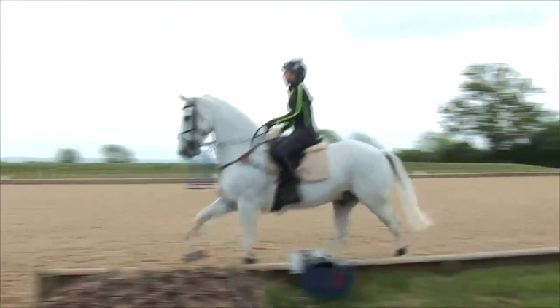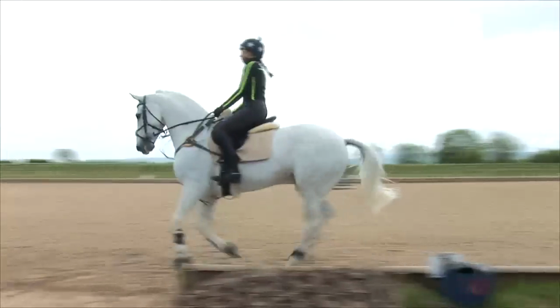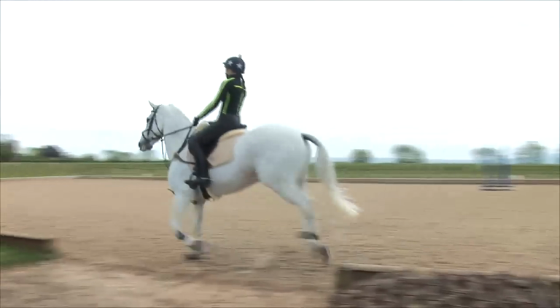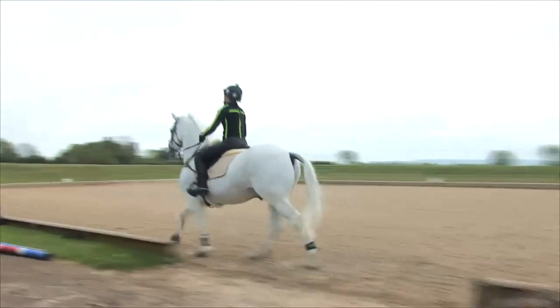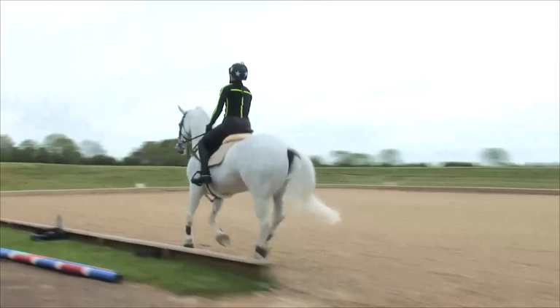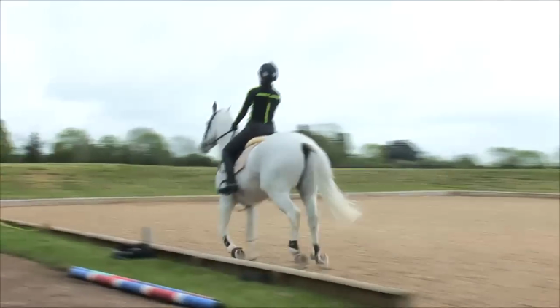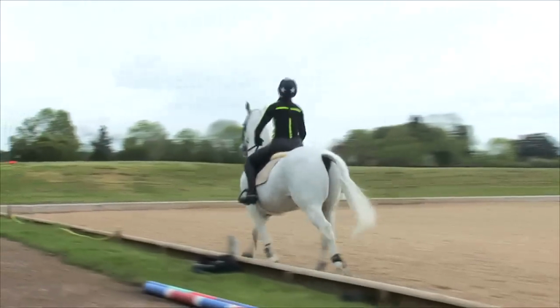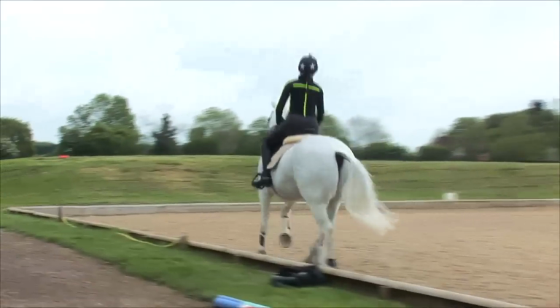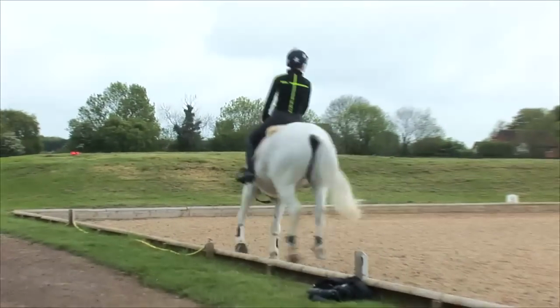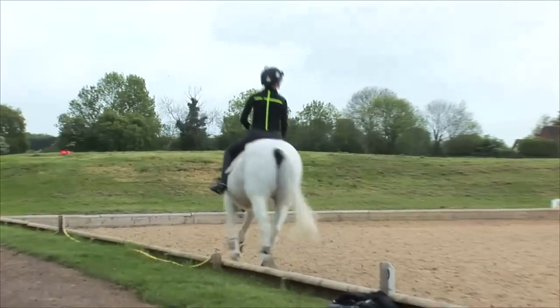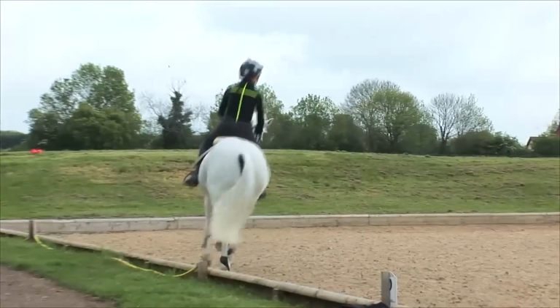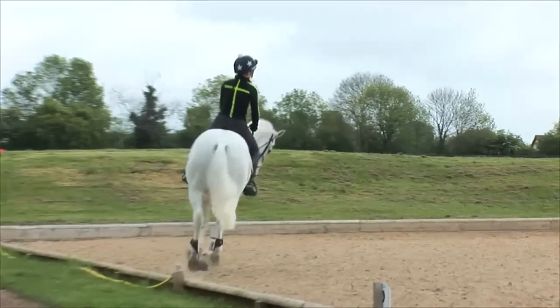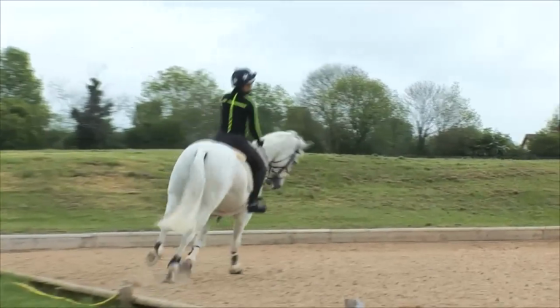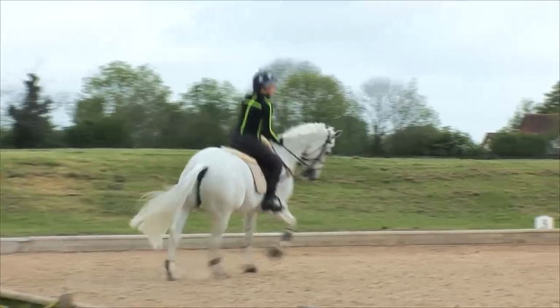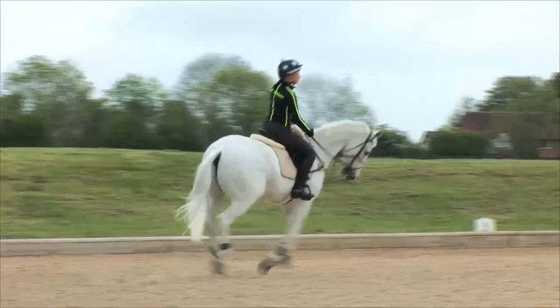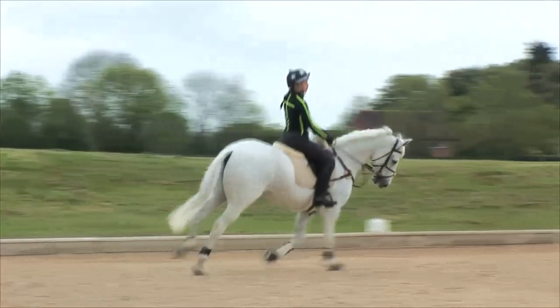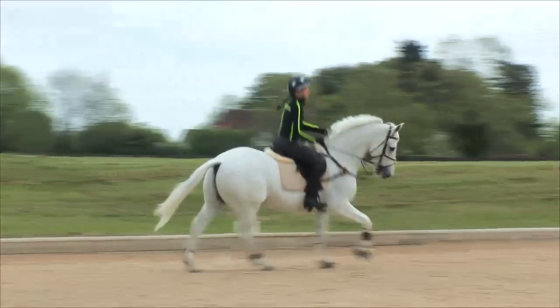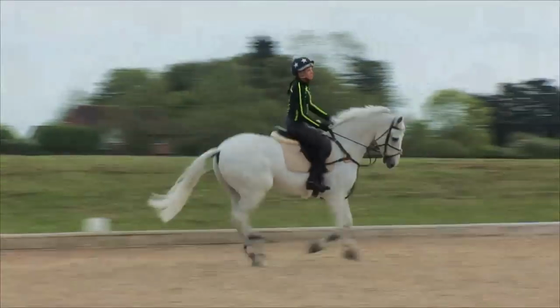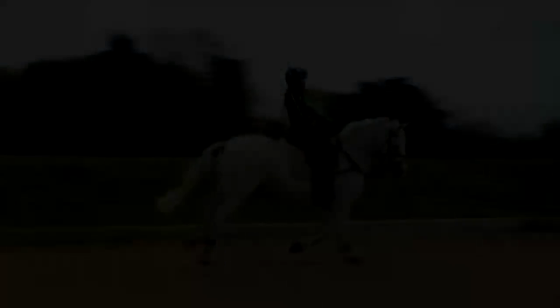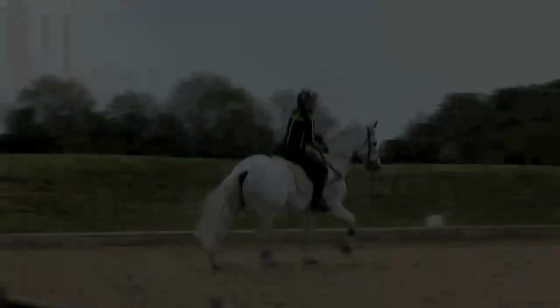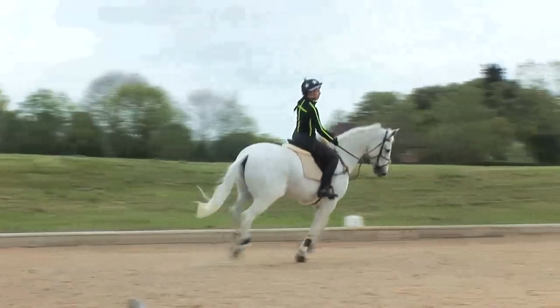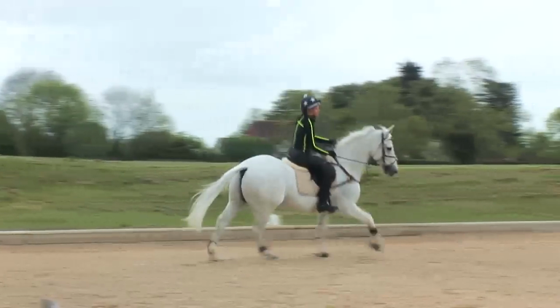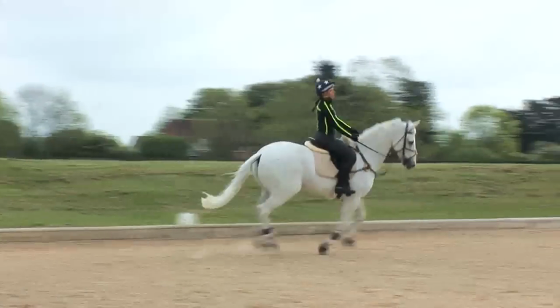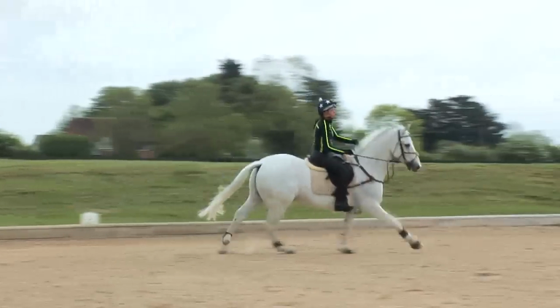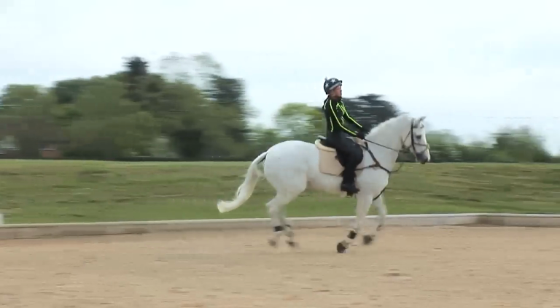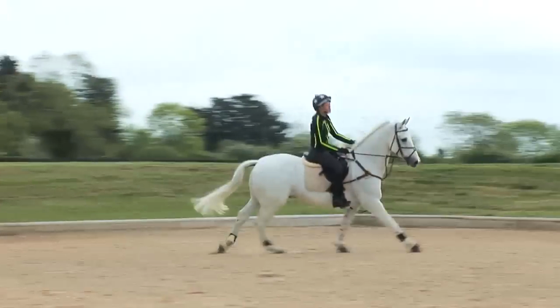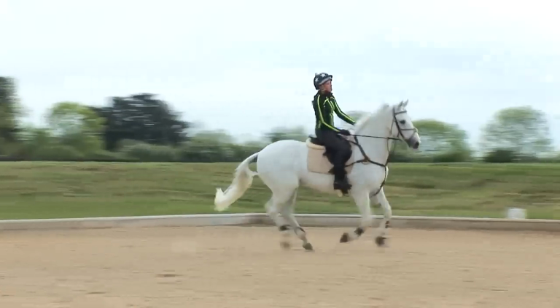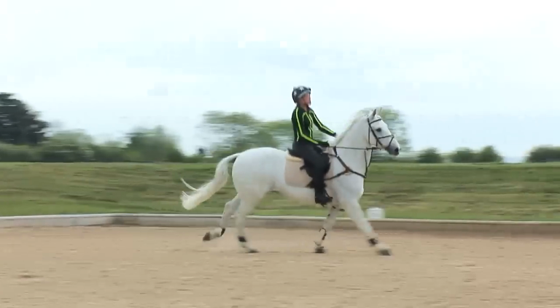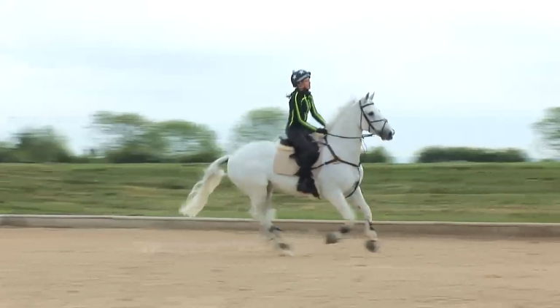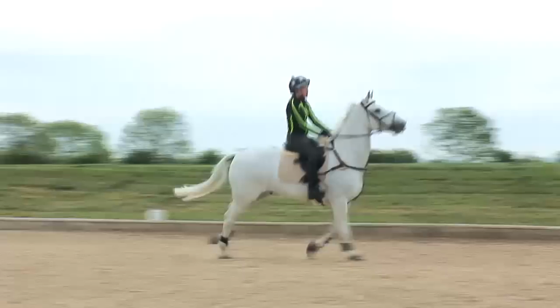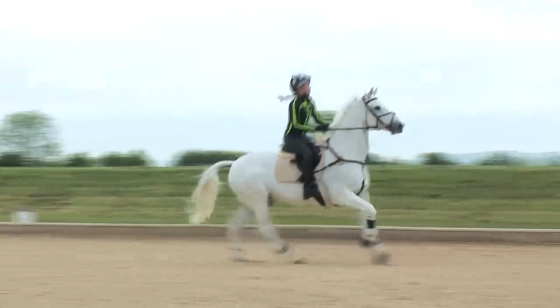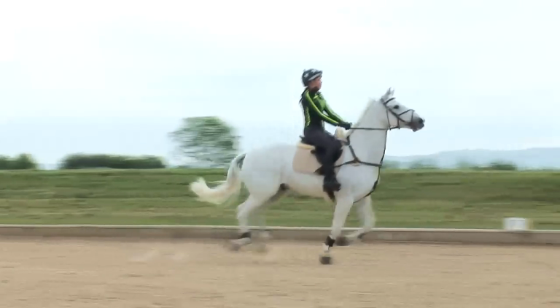And then especially vital for the turn, that they're not leaning in. And you can see with the jacket, that's slightly leaning to the right. And then on the takeoff, we don't want the riders to be putting their core too much onto the mane.